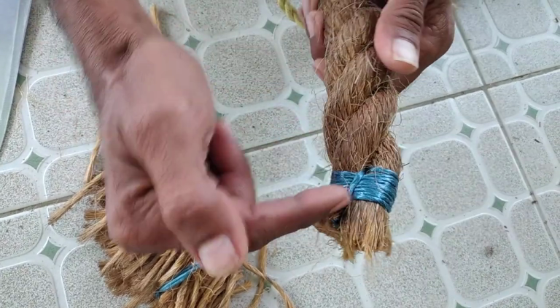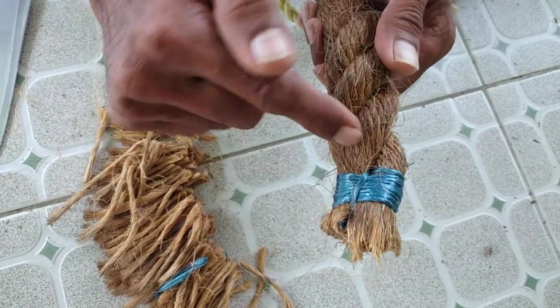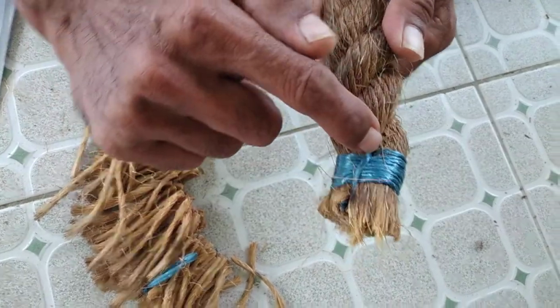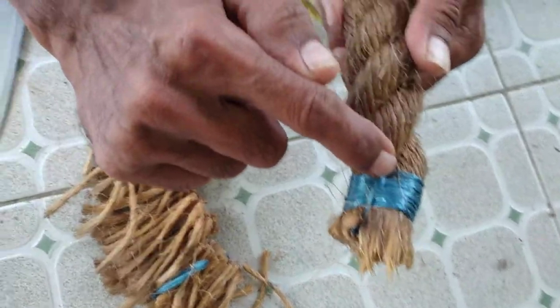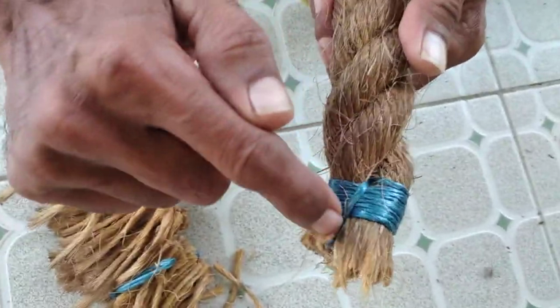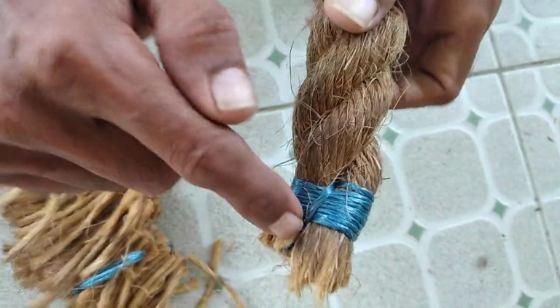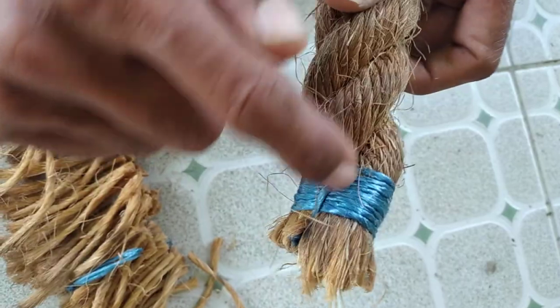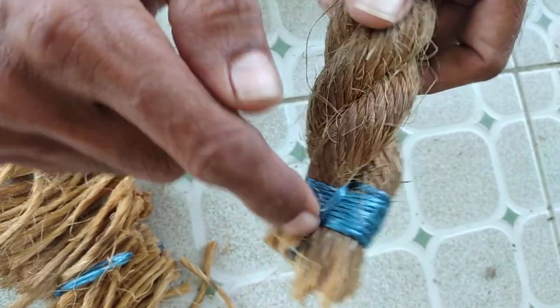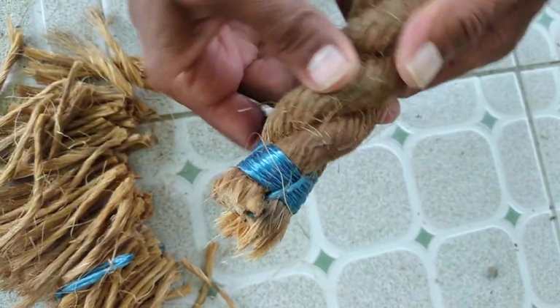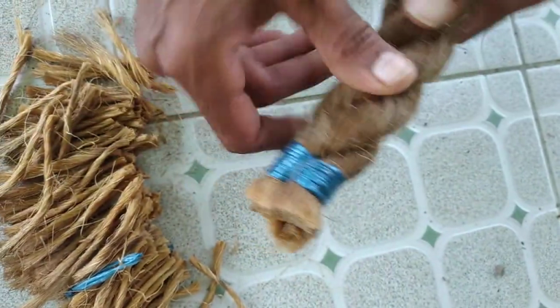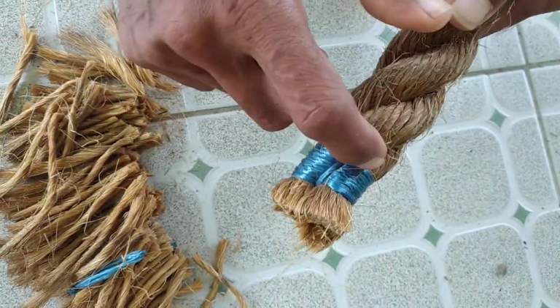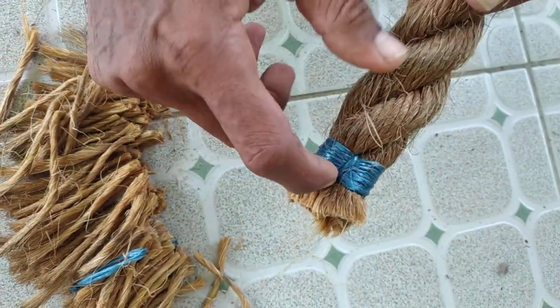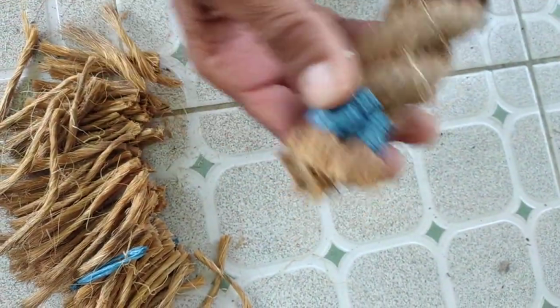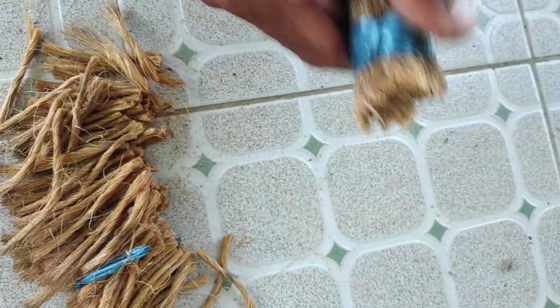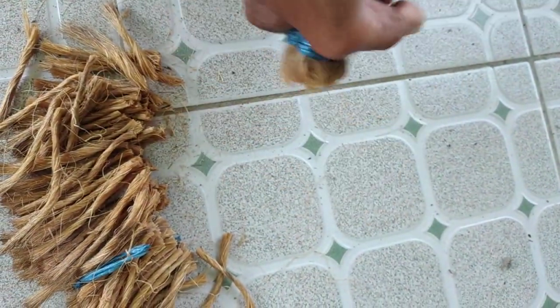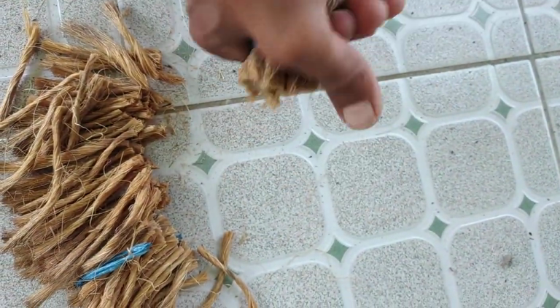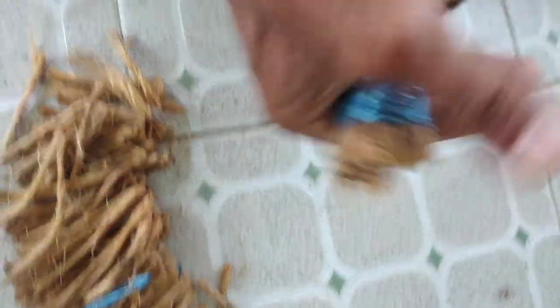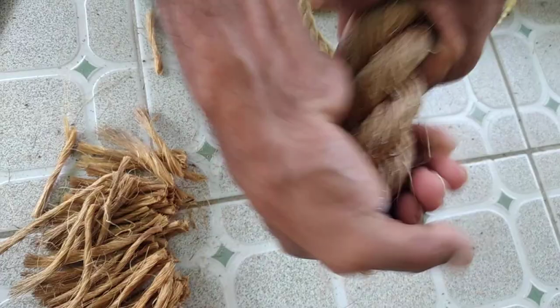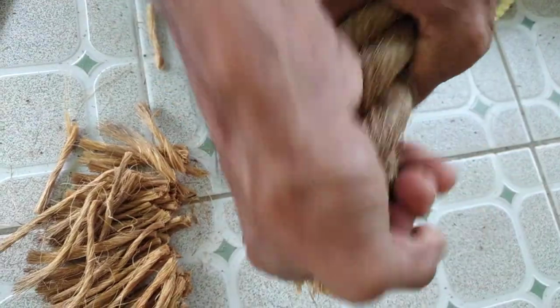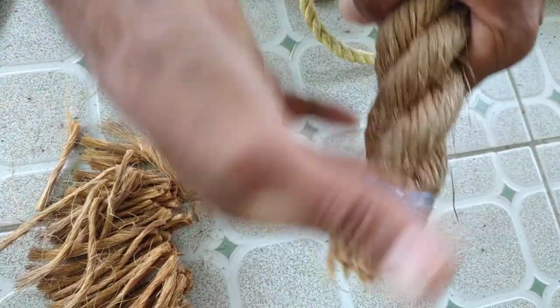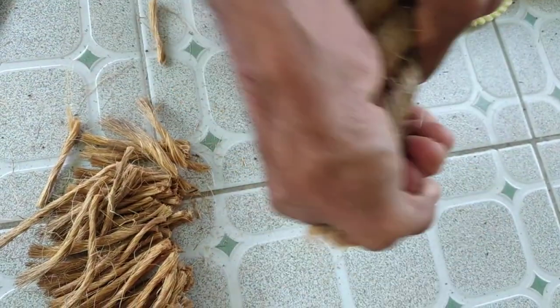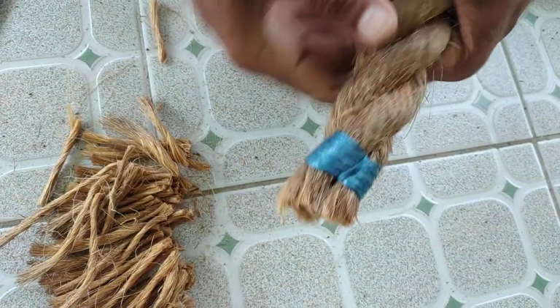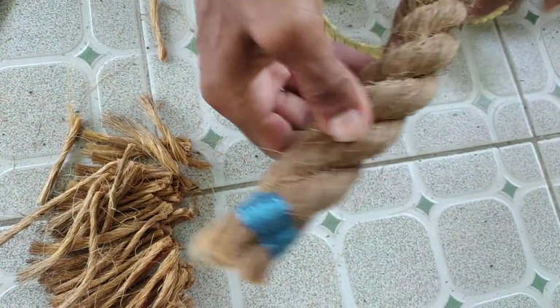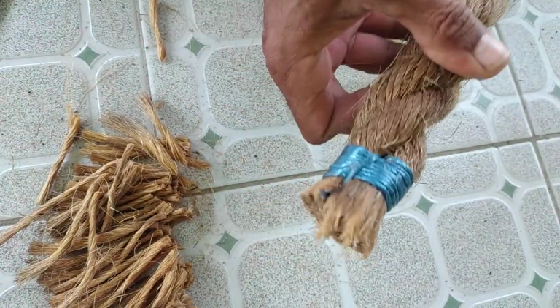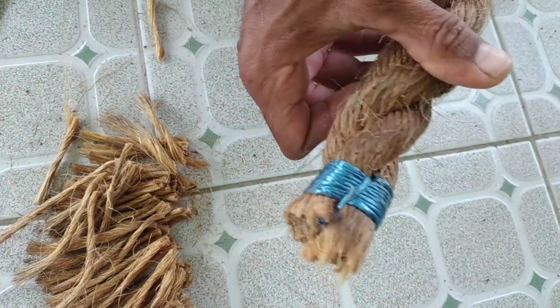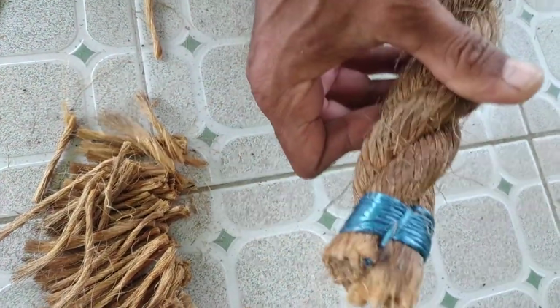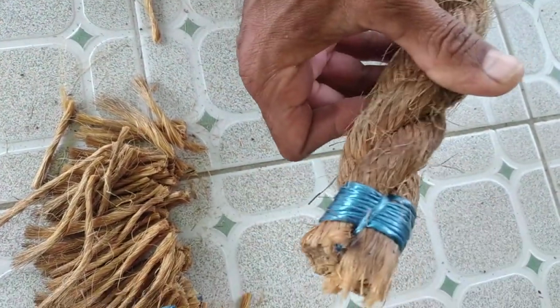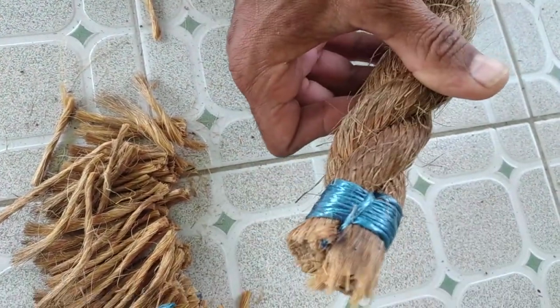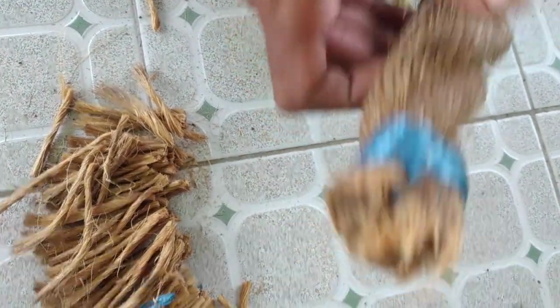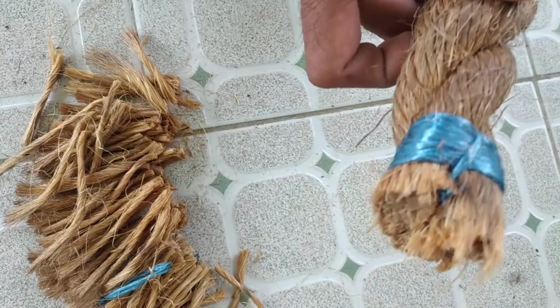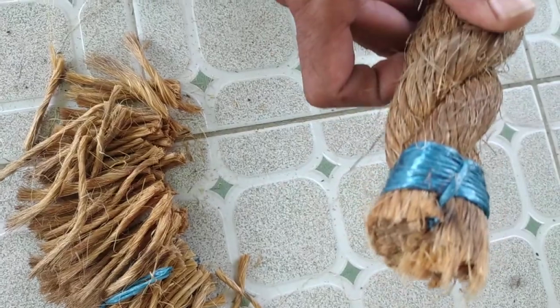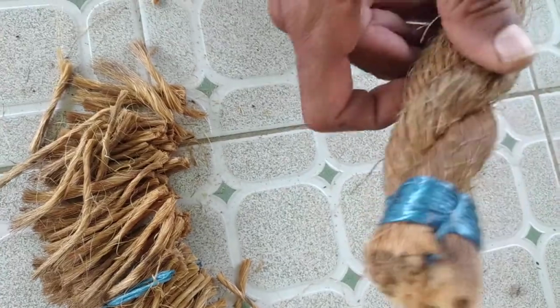If you look carefully, your rope is actually locked between every single strand, and you cannot undo this — you have to cut it open. There you go, folks — sailmaker's whipping. Please subscribe, thank you.